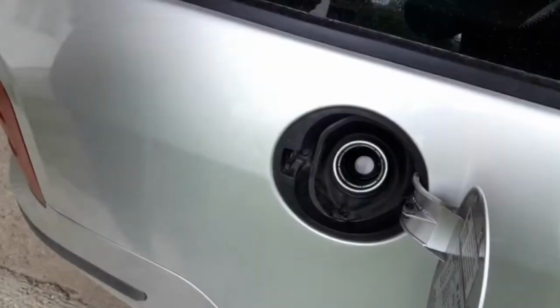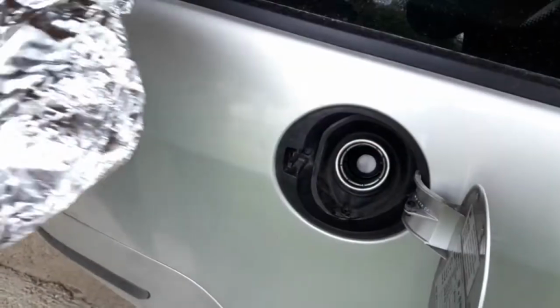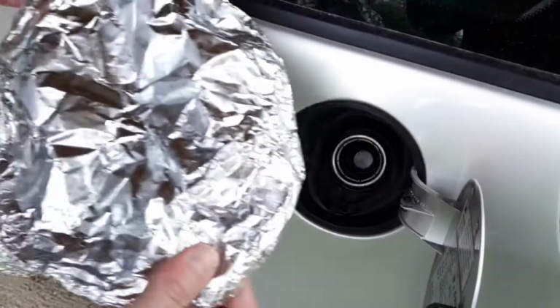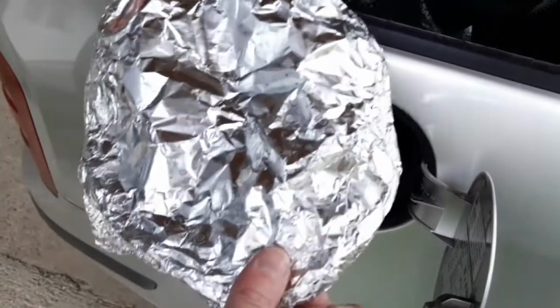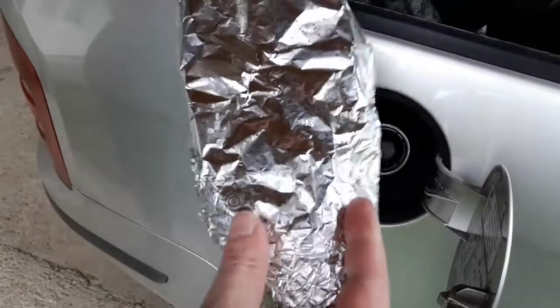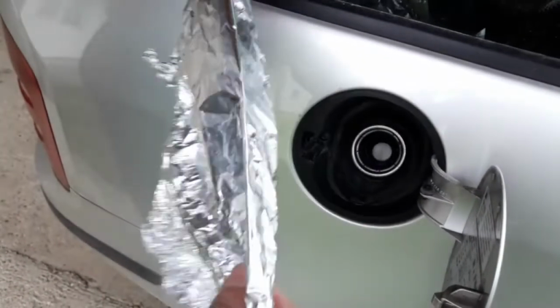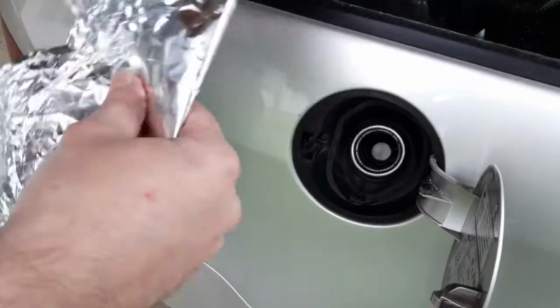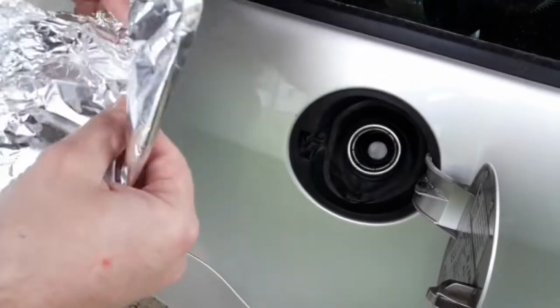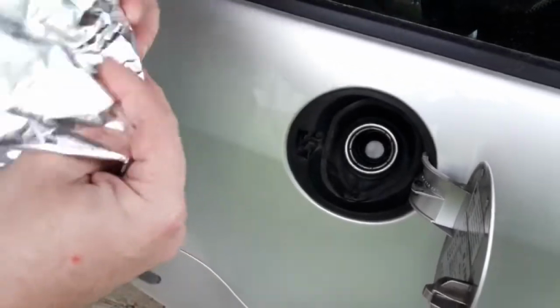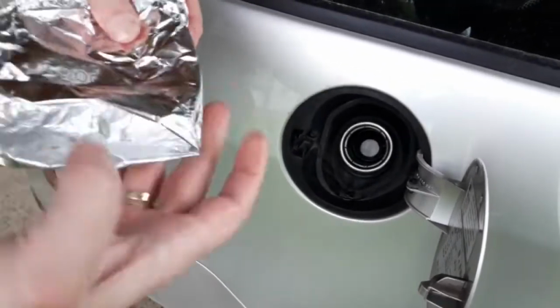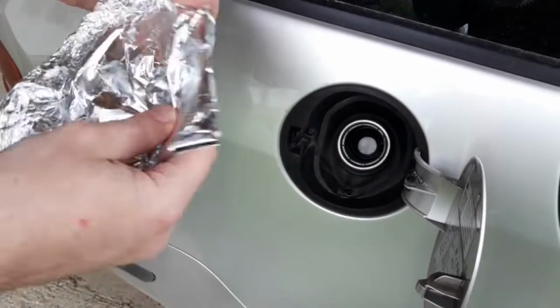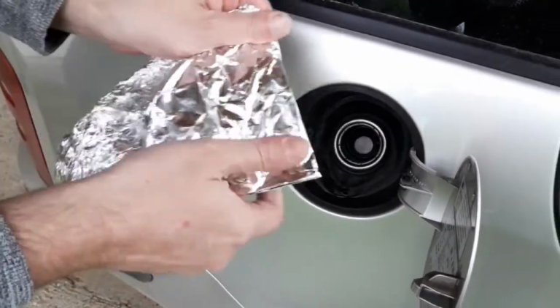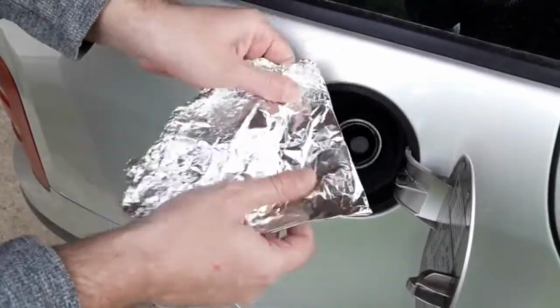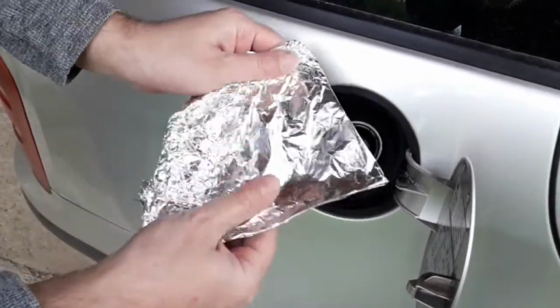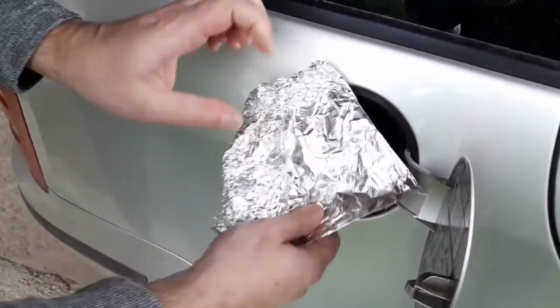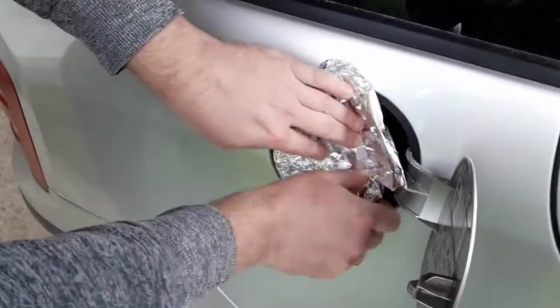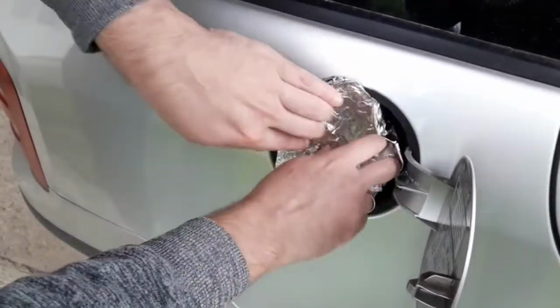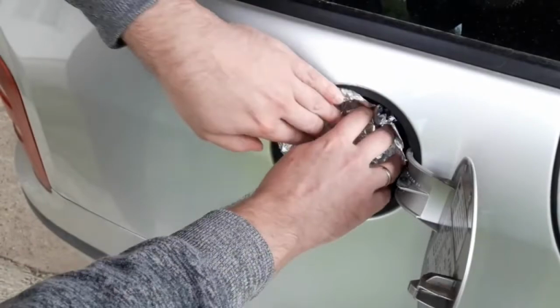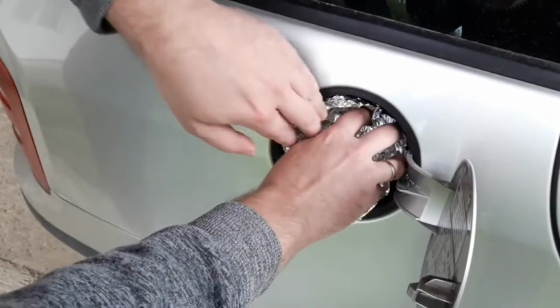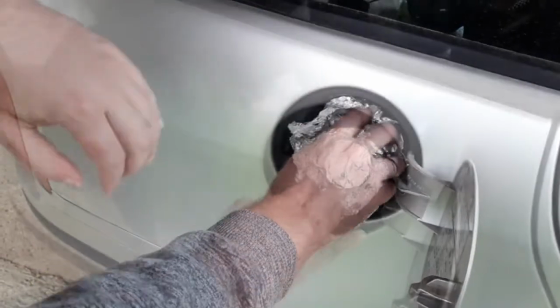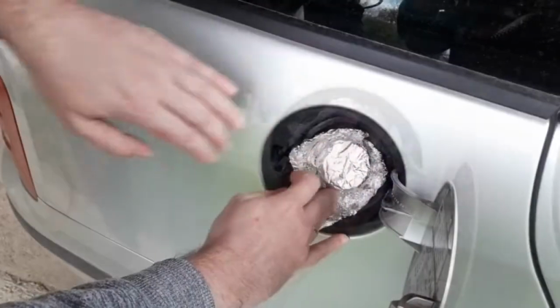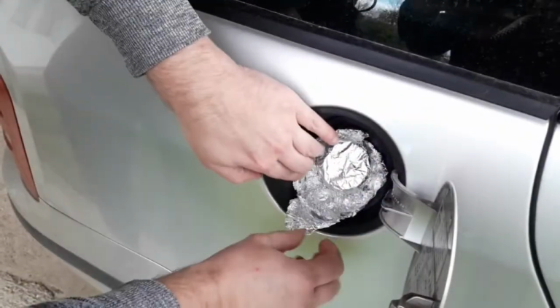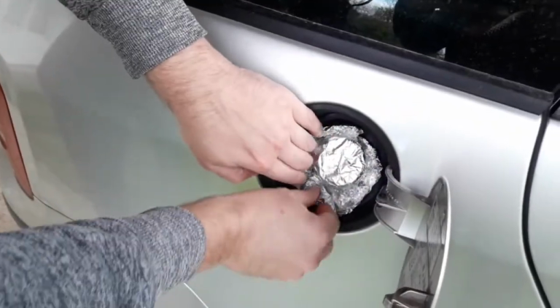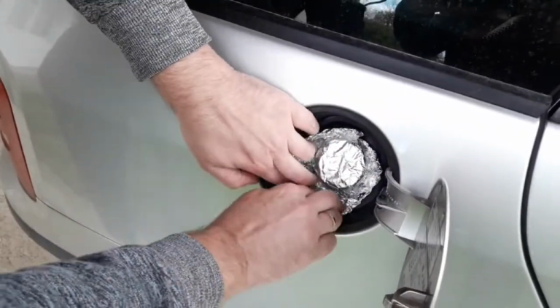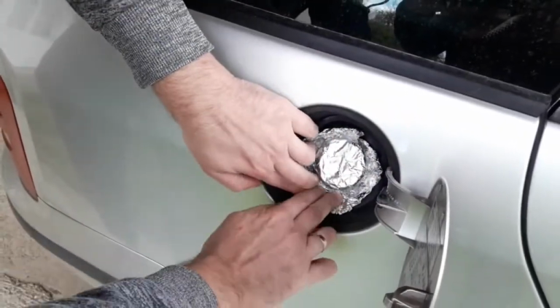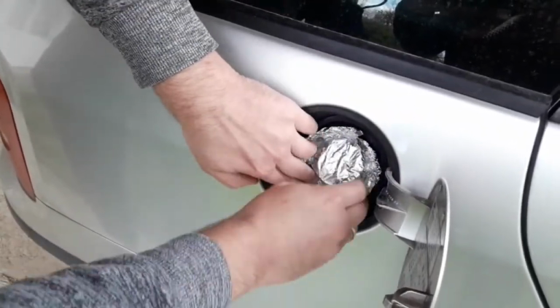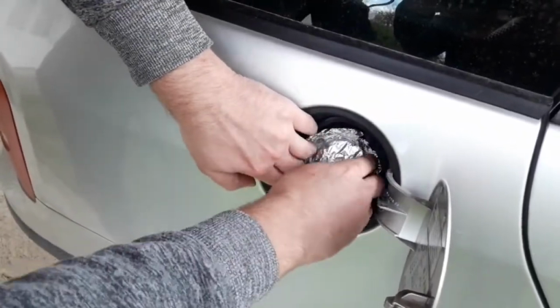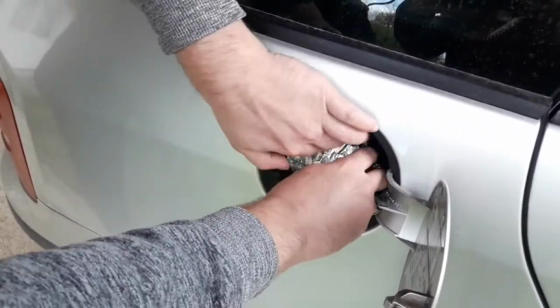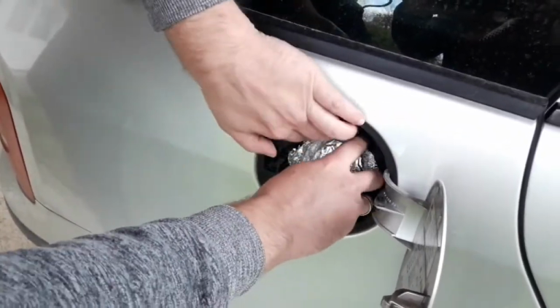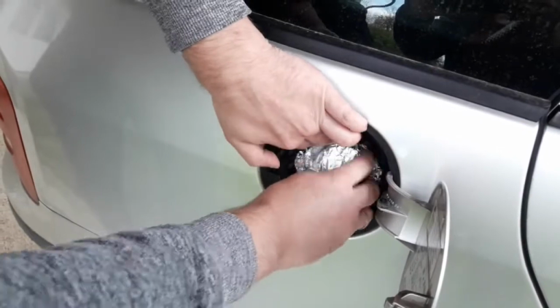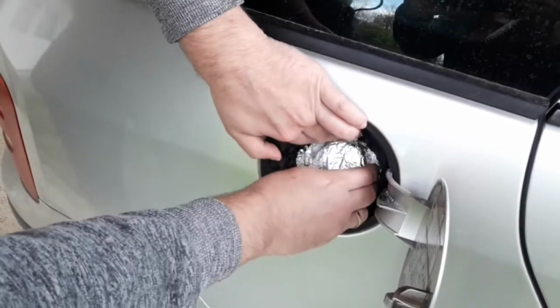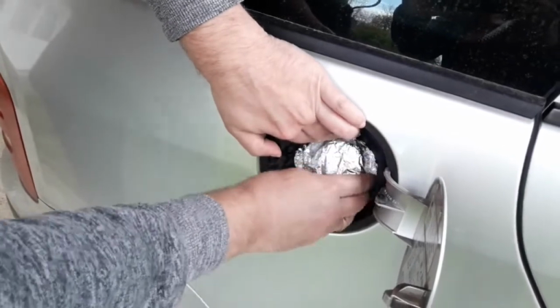You can also use aluminum foil. Wrap the foil around the filler neck and shape a cap around it. As you'll see, it will close the filler neck pretty good and have a nice hold on it. Again, be careful not to tear it.